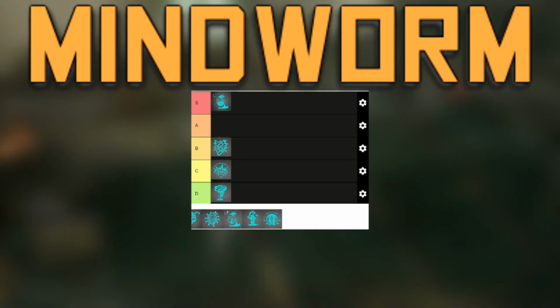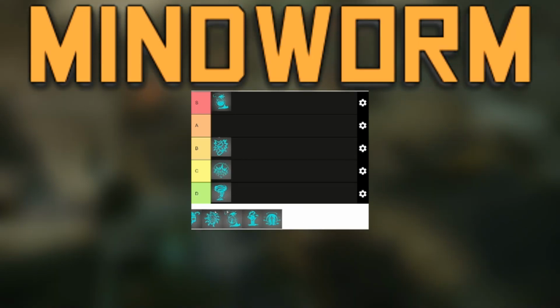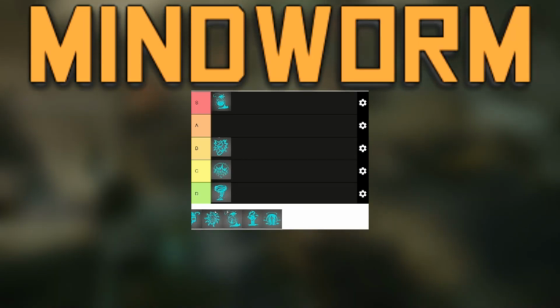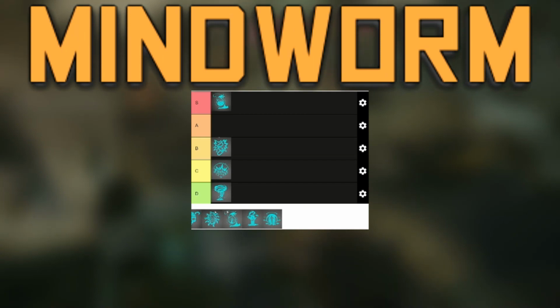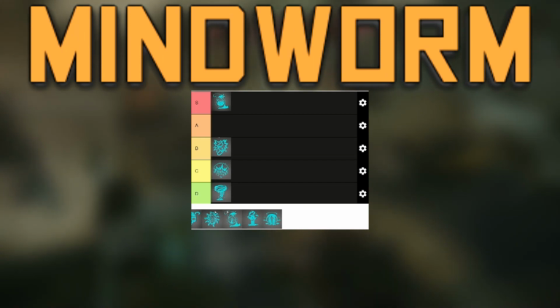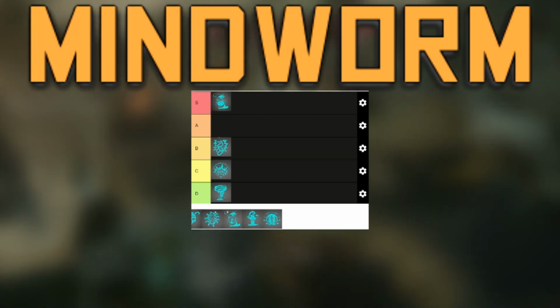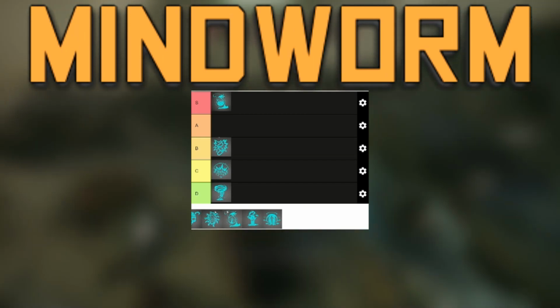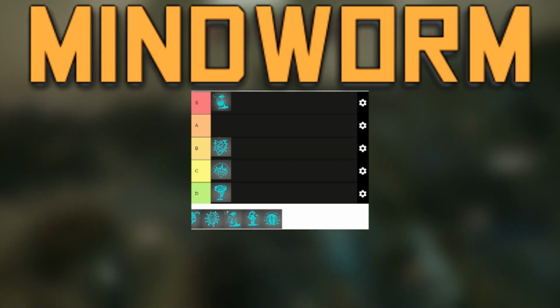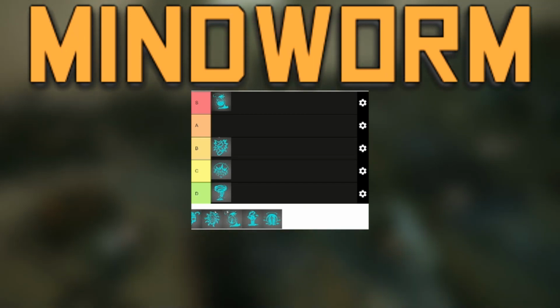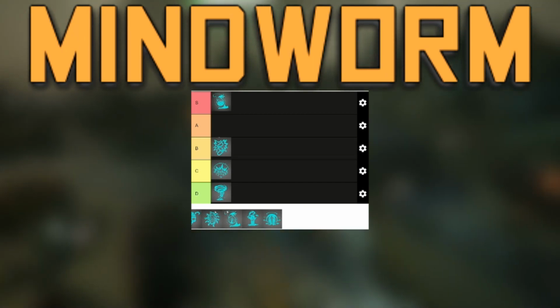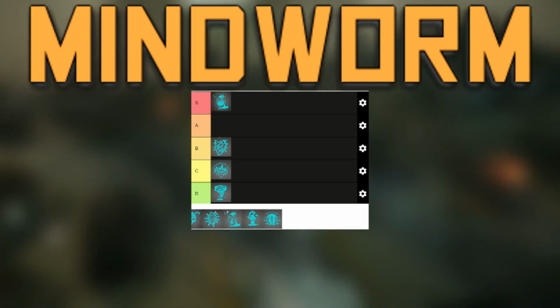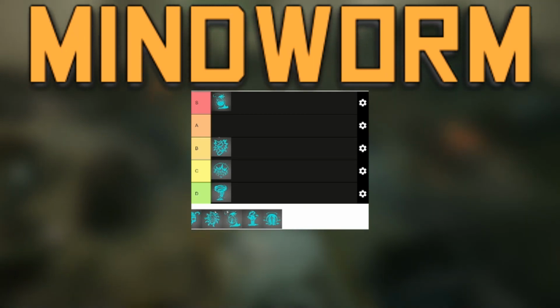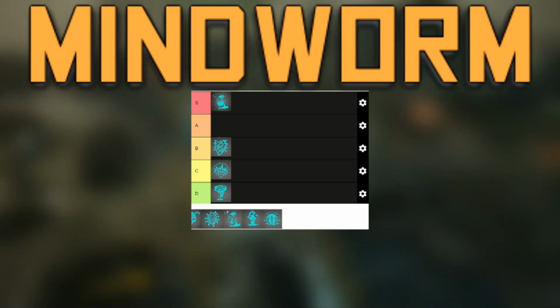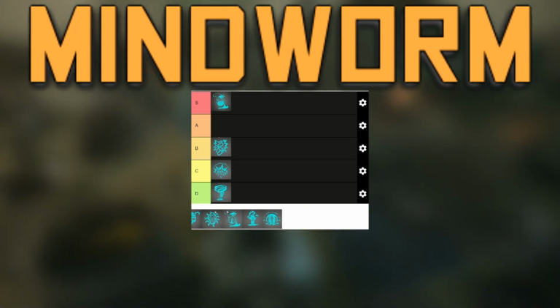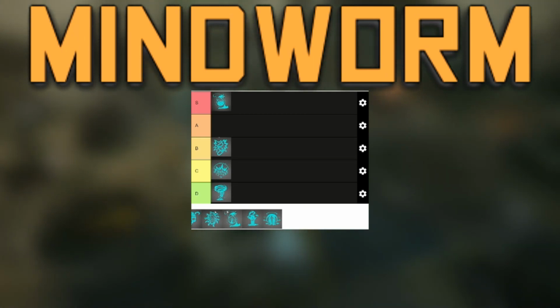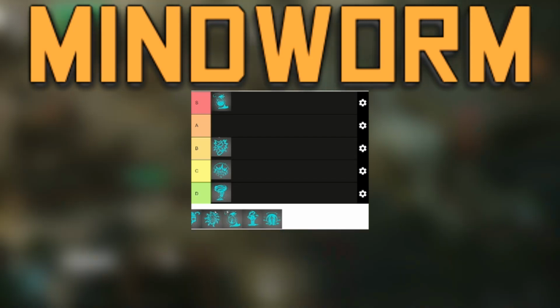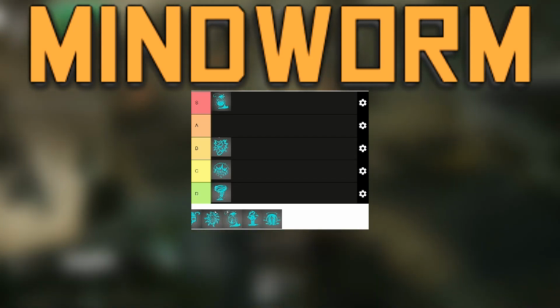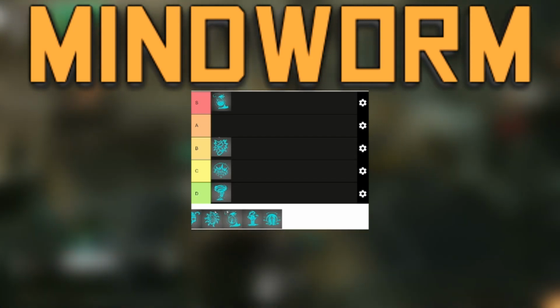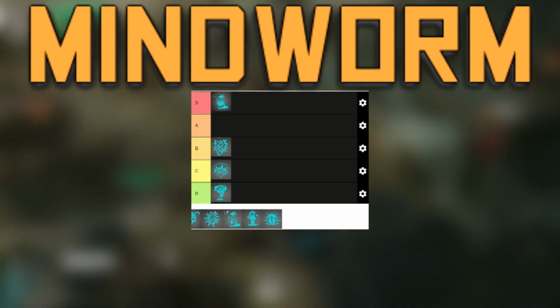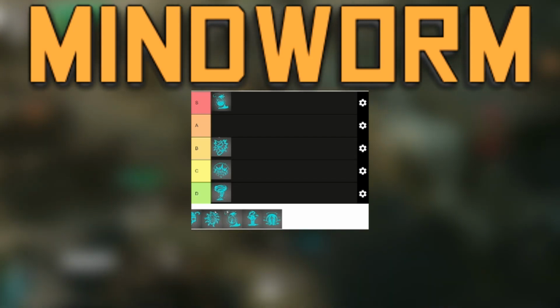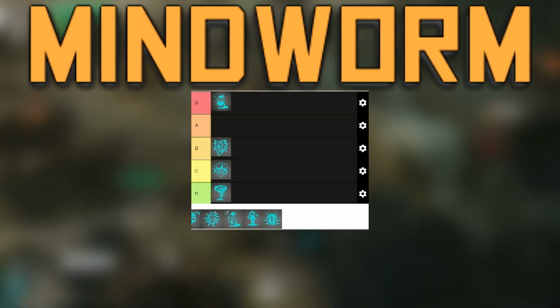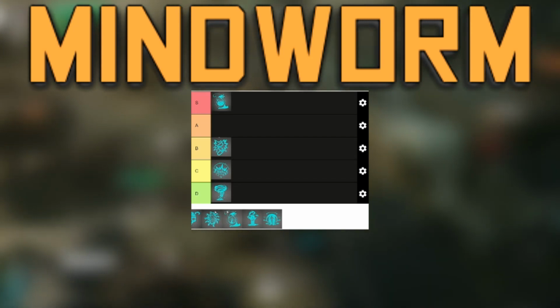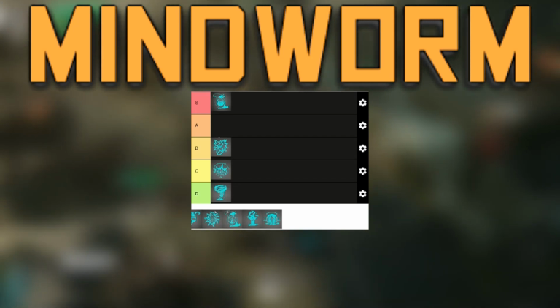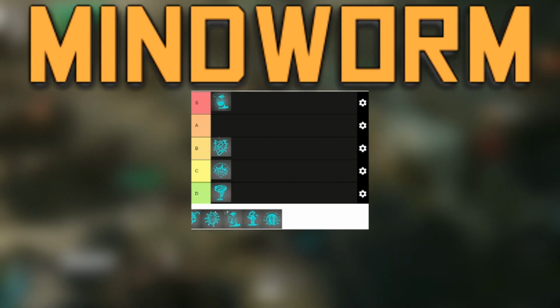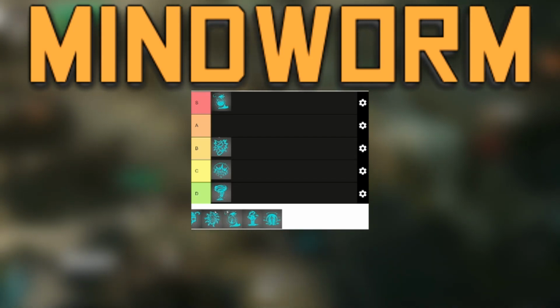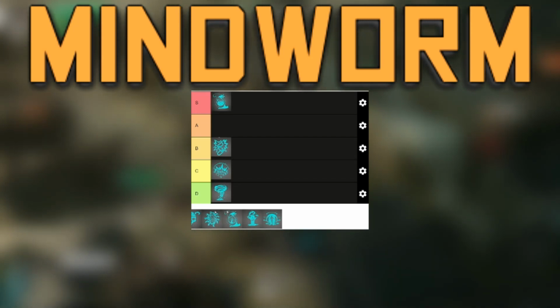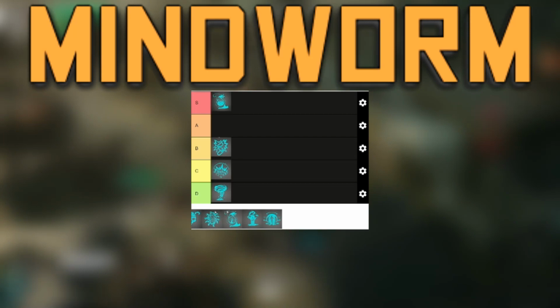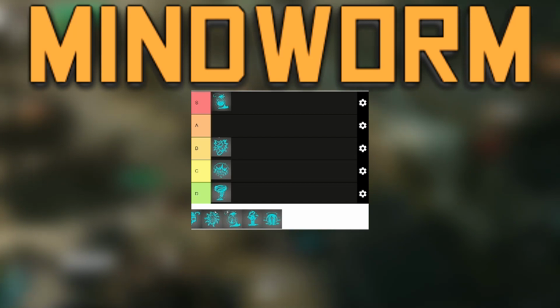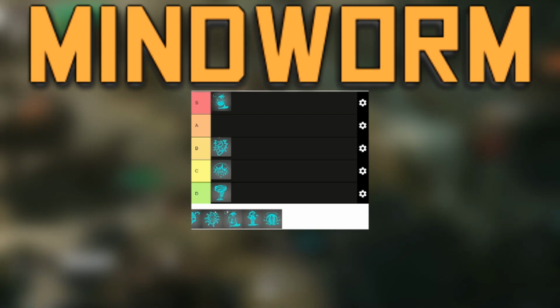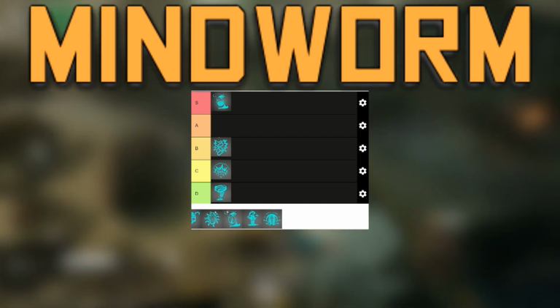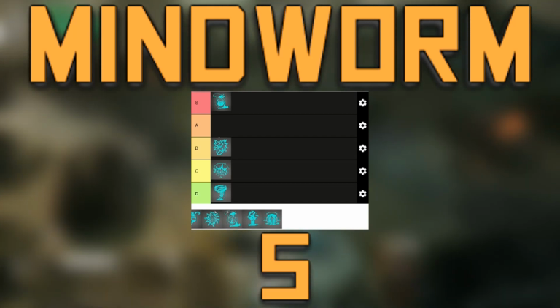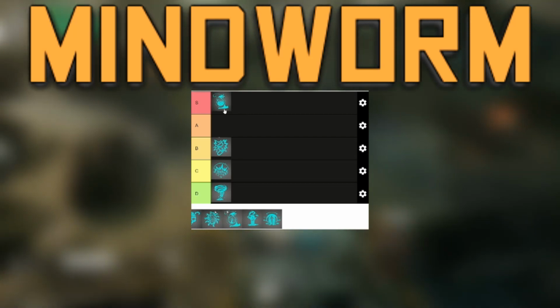Mind Worm. Plus one character for you, minus one for enemies. This is very strong, especially if you can get it on a high value target. This rivals Grabber as the best ability in the game, as it gives you a net of plus two versus the static net plus one for the Grabber. S tier.